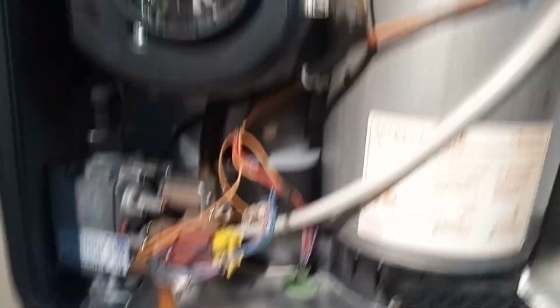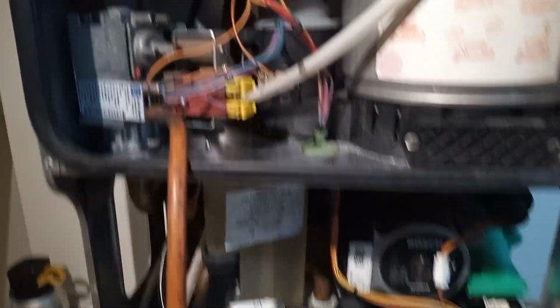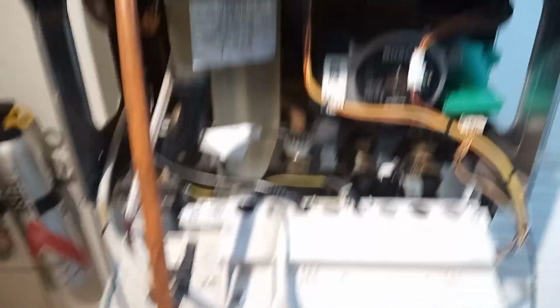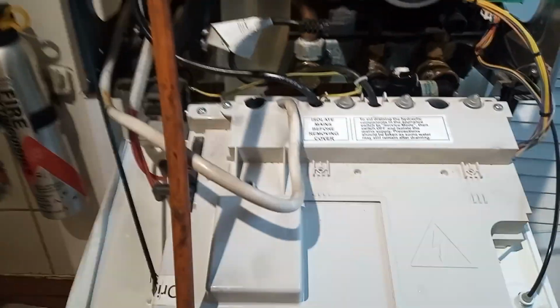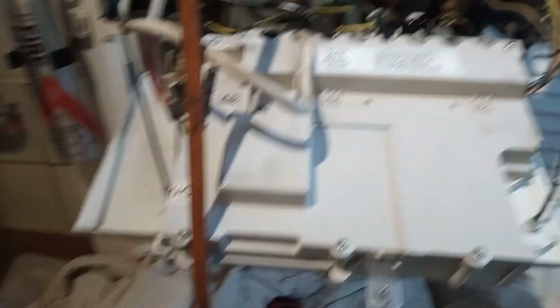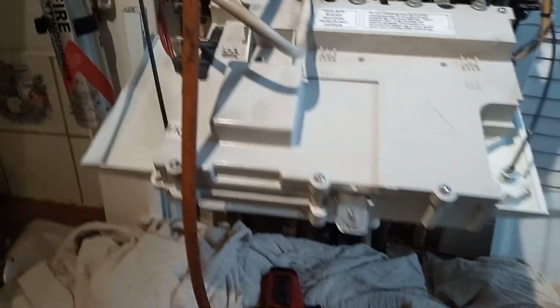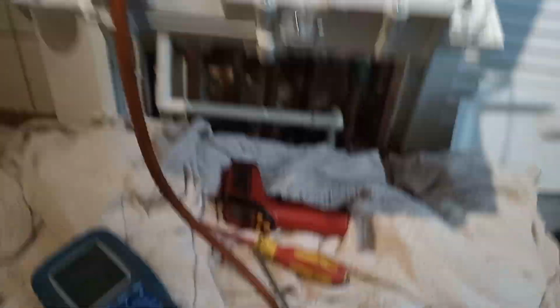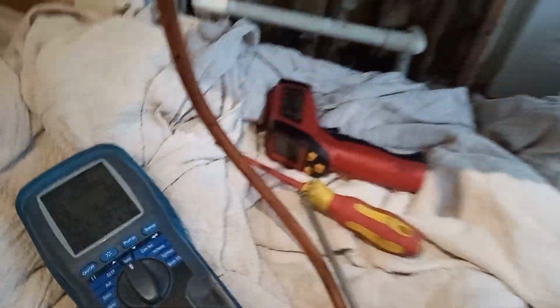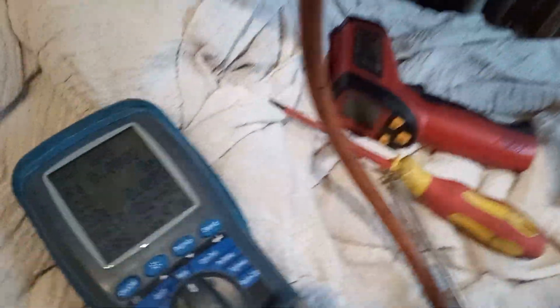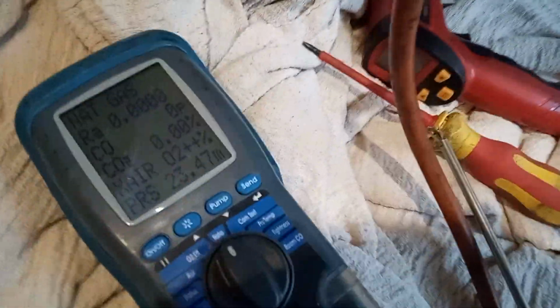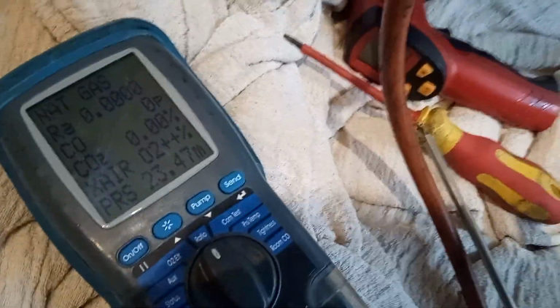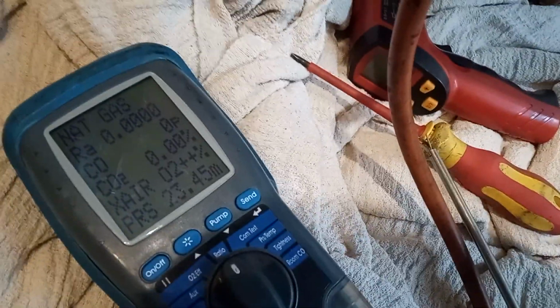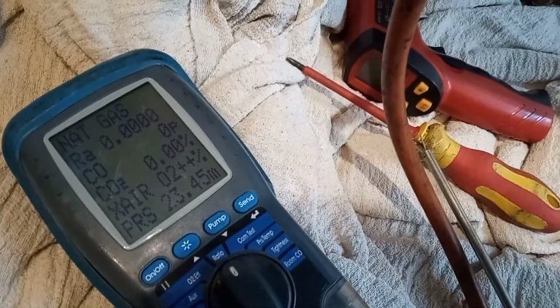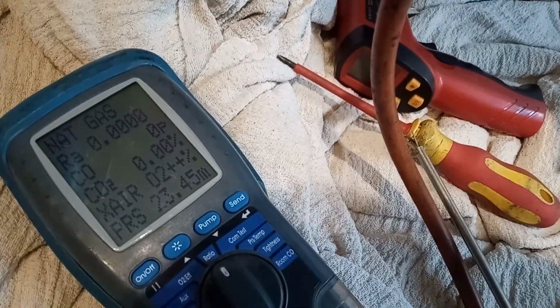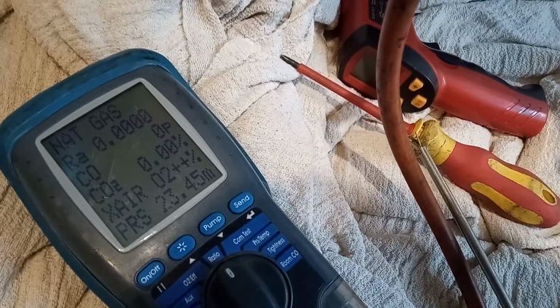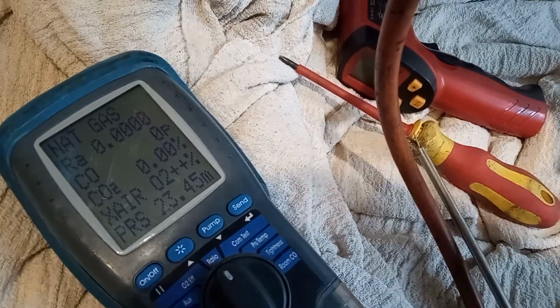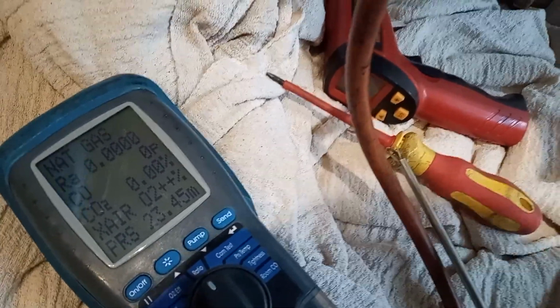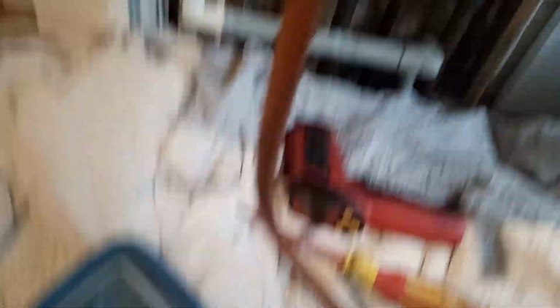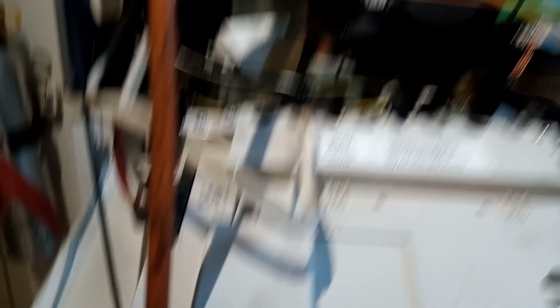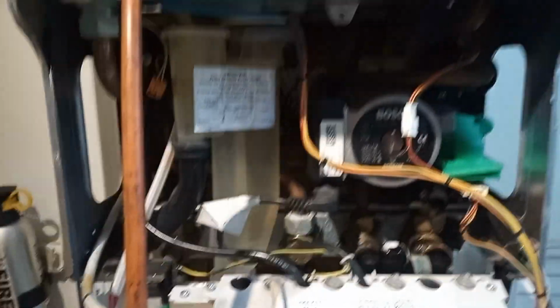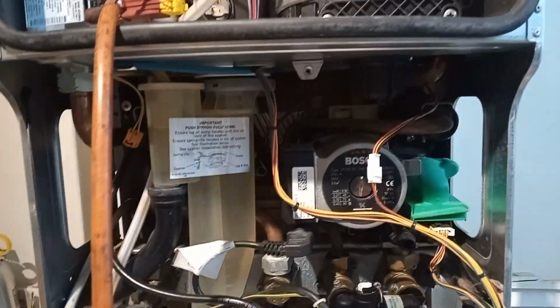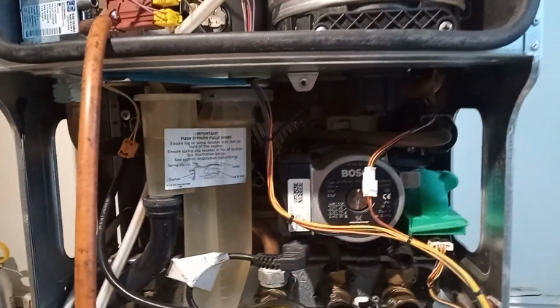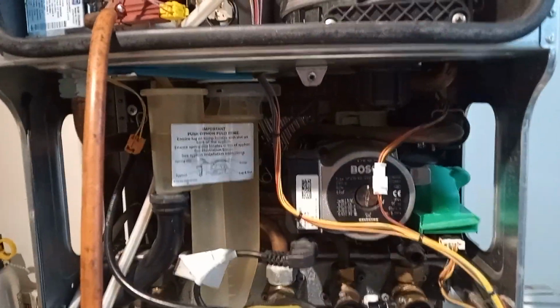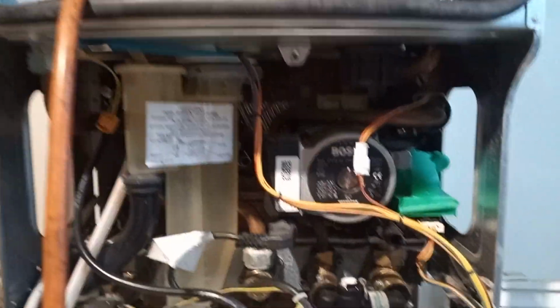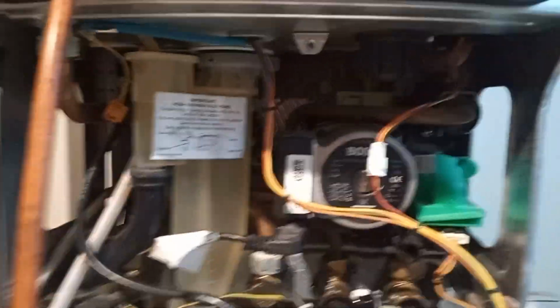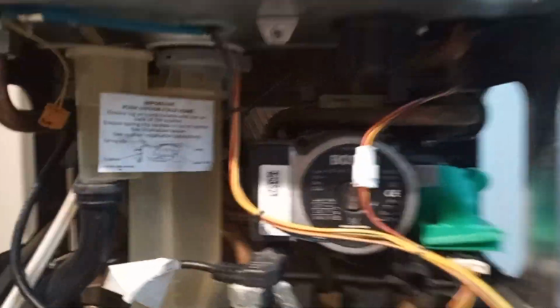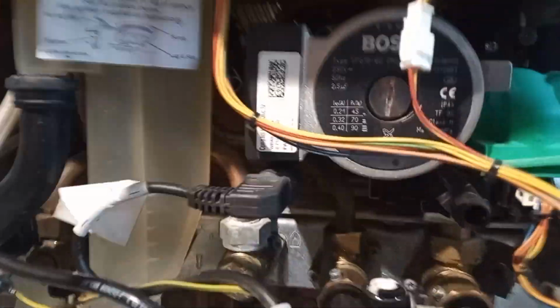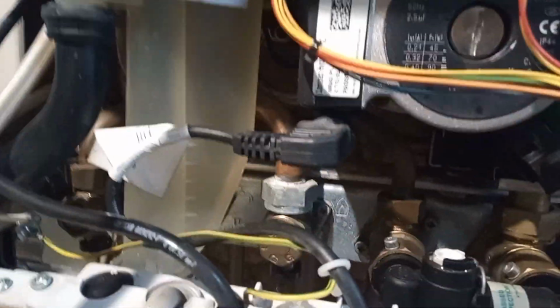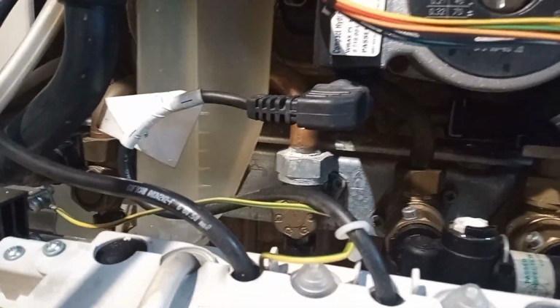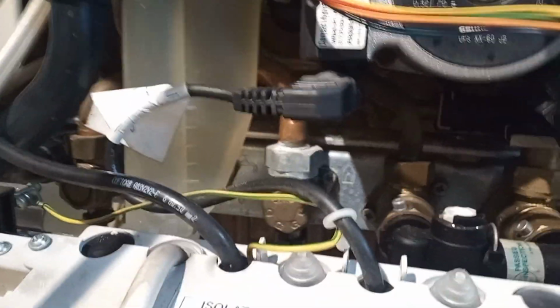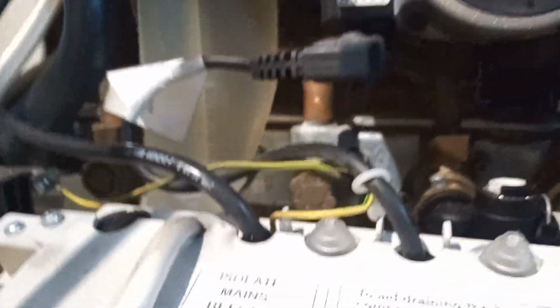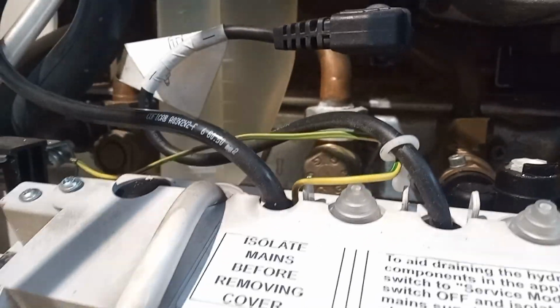I'm now carrying out a gas tightness test on the boiler. I have a good tightness test result — not losing any pressure — so I'm going to turn the system back on right now.